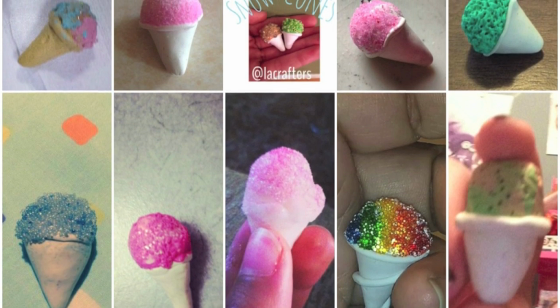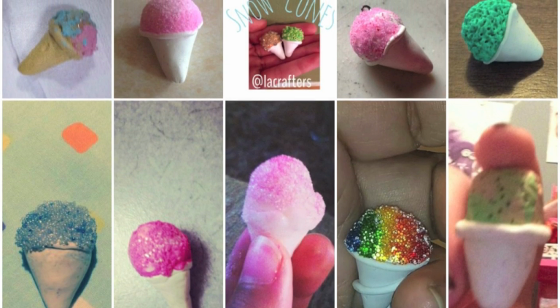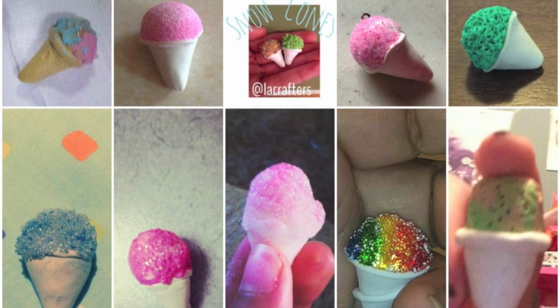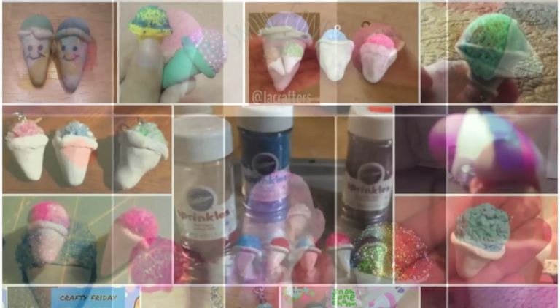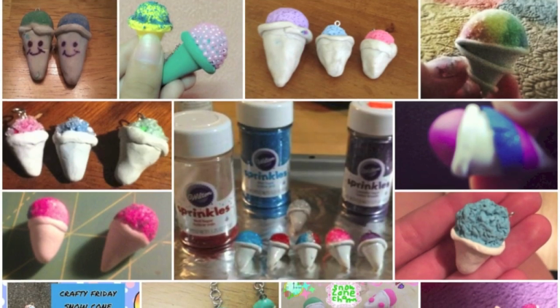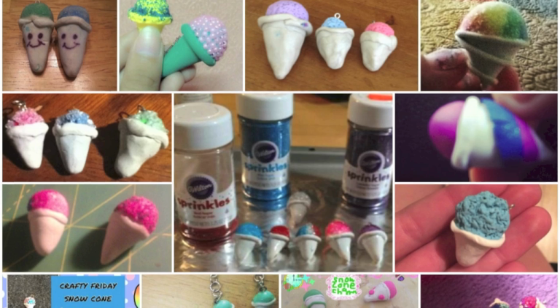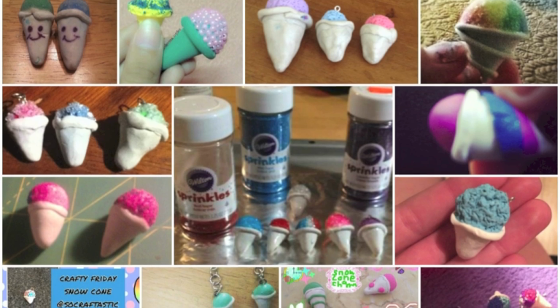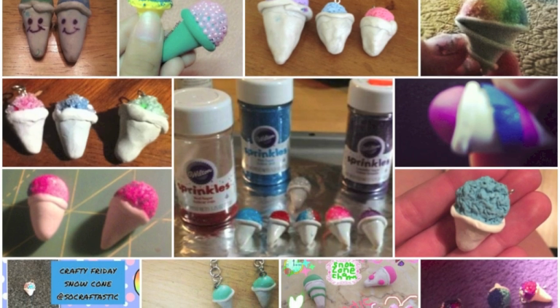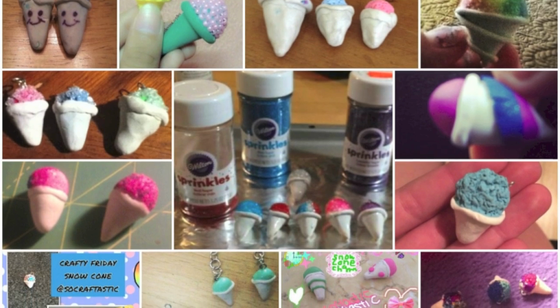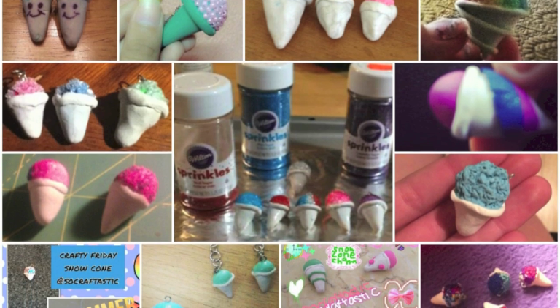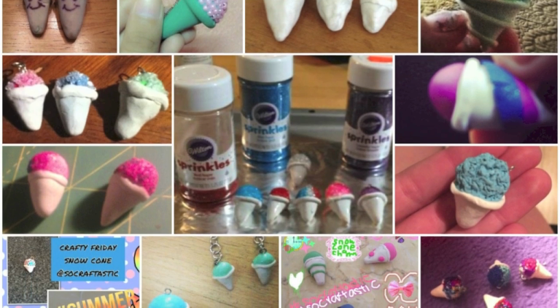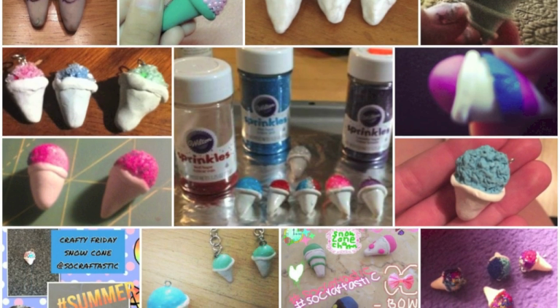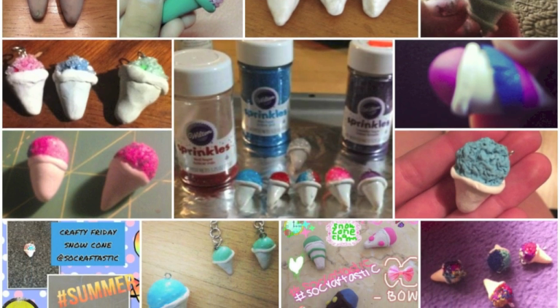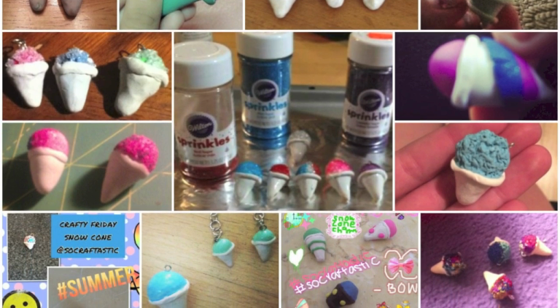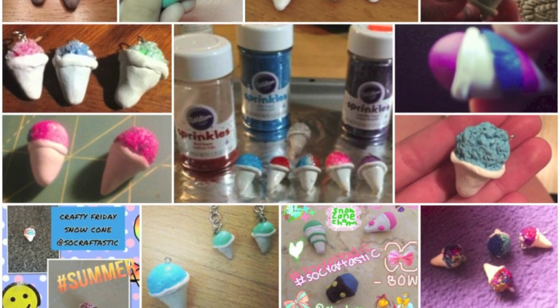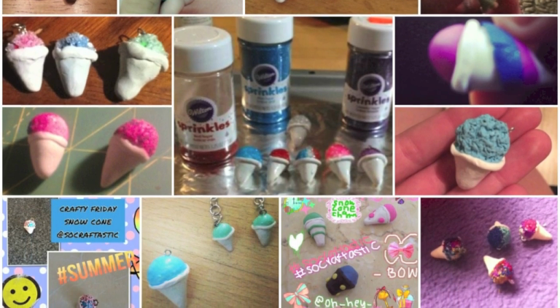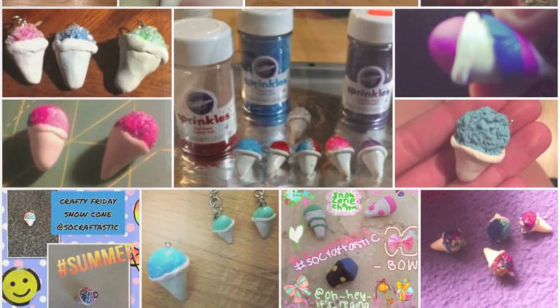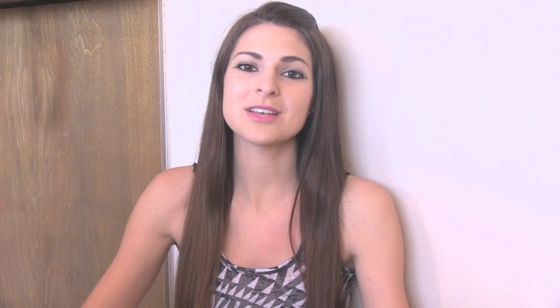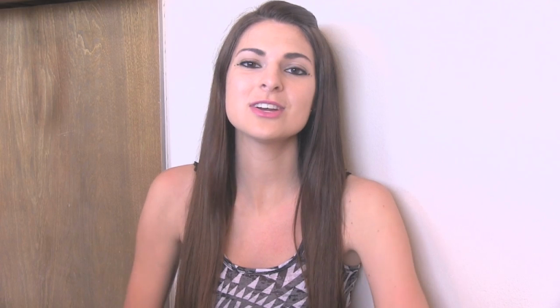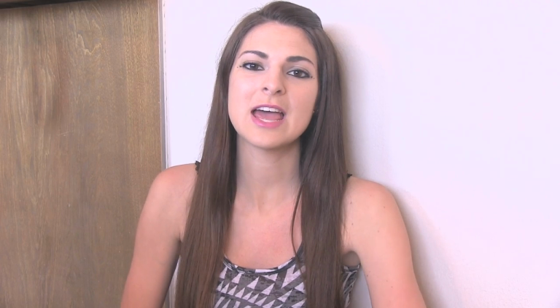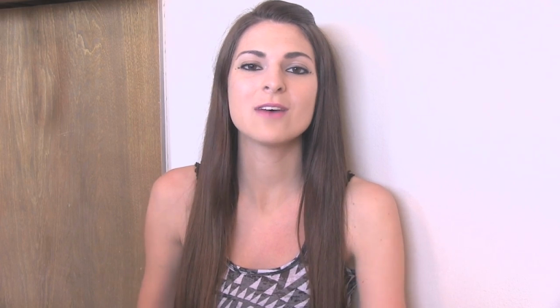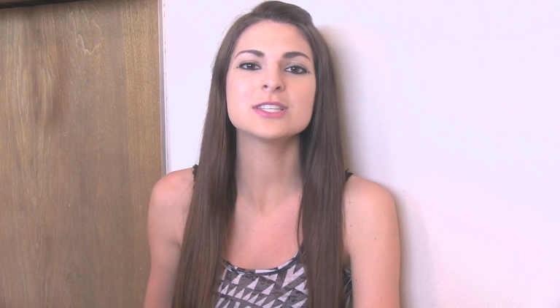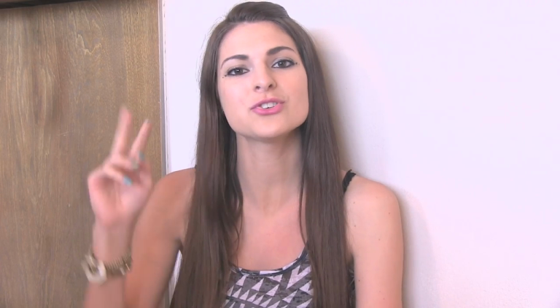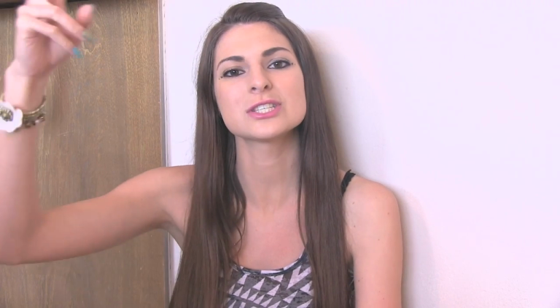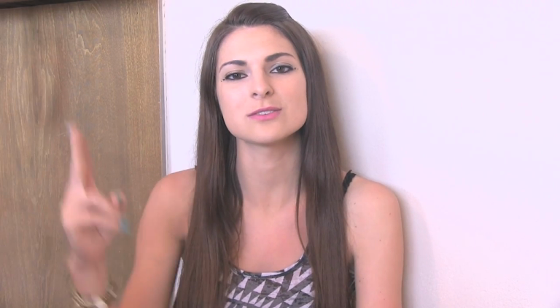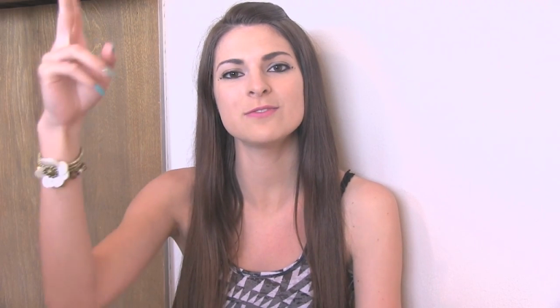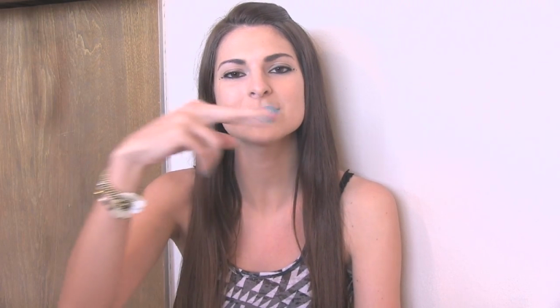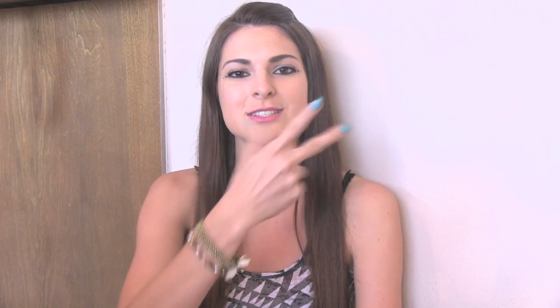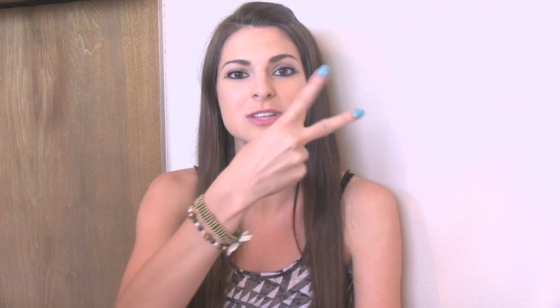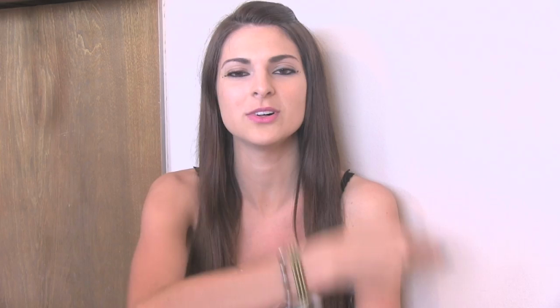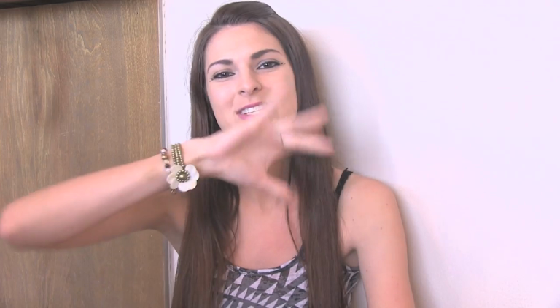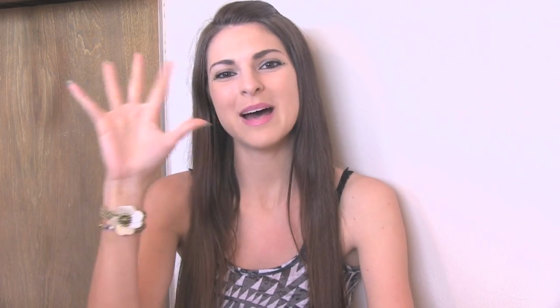Look at that! A ton of great artists. Thank you guys so much for sending your pictures to me and showing everyone your snow cones. I hope you guys have a great rest of the day and have fun snipping your shirts. That's a really fun pair of scissors. It's terrible. I'll see you soon. Bye!